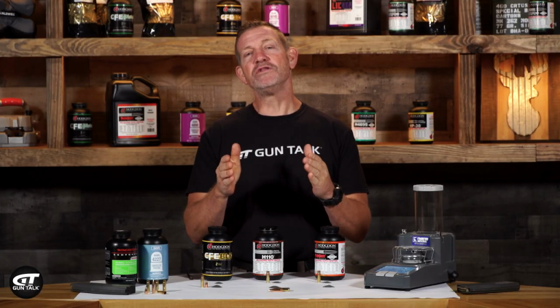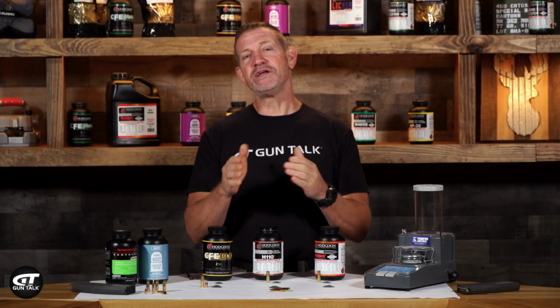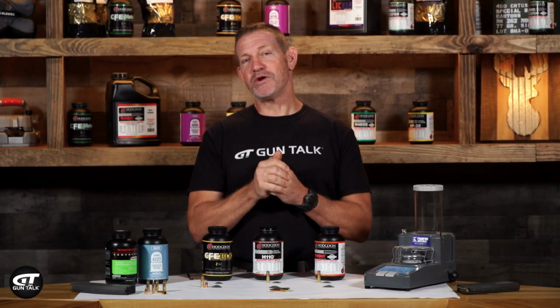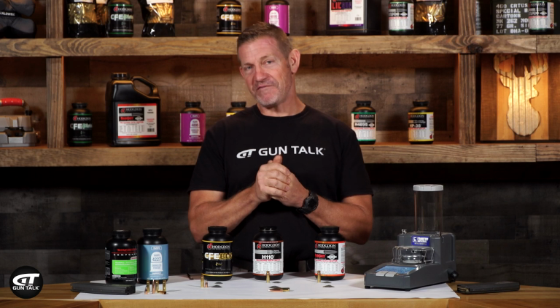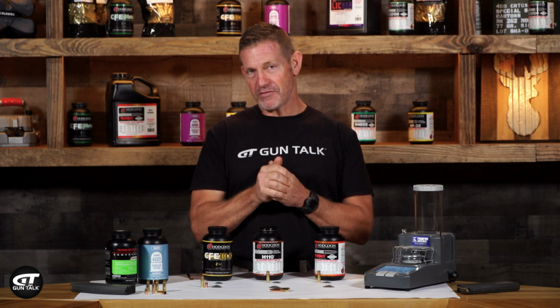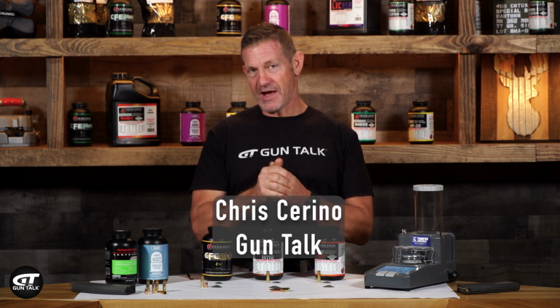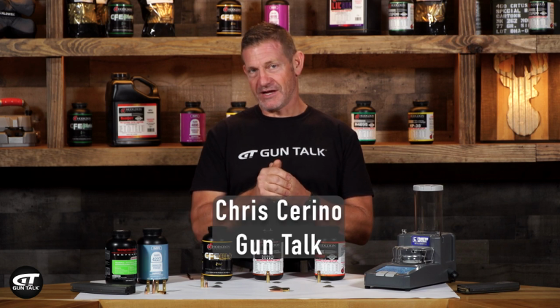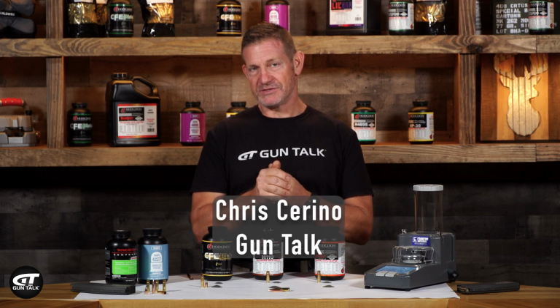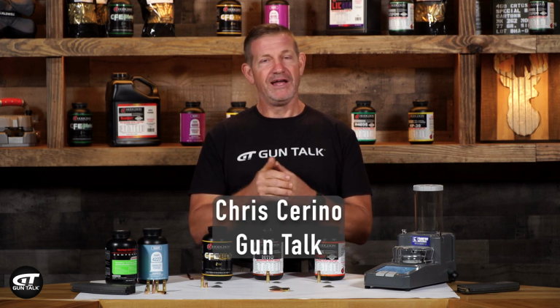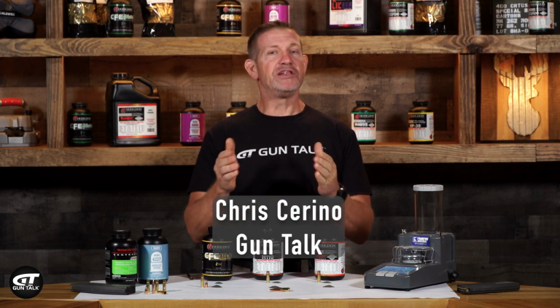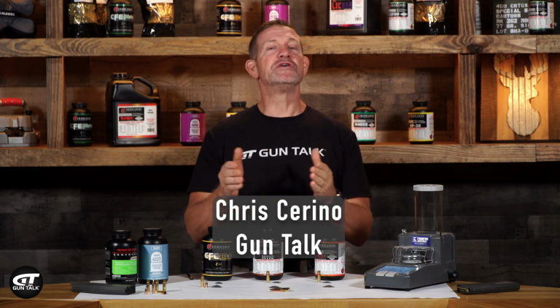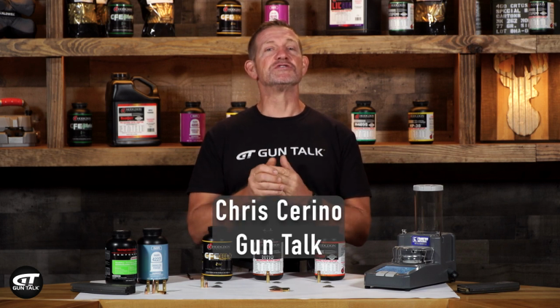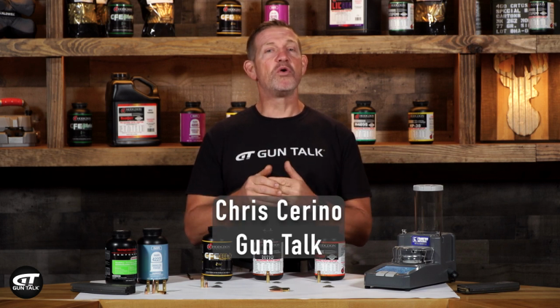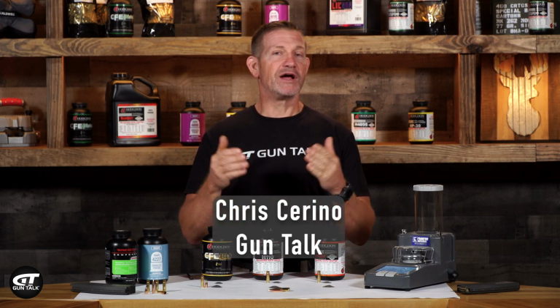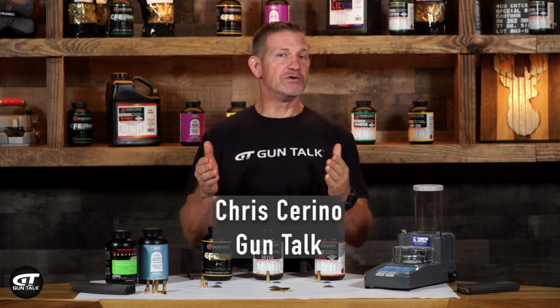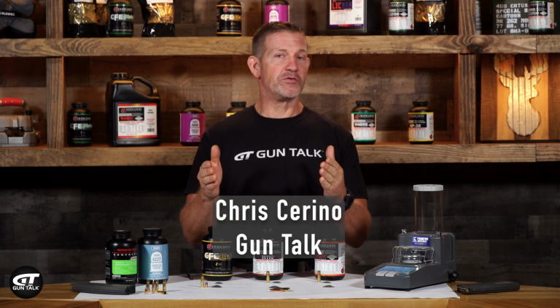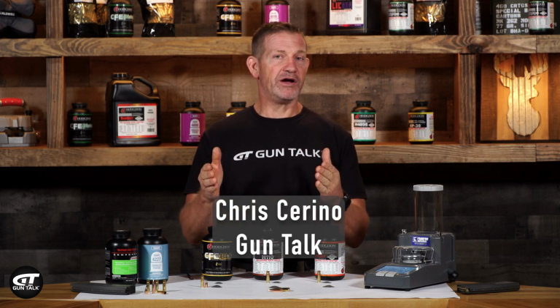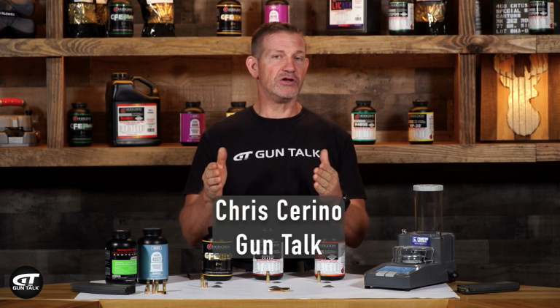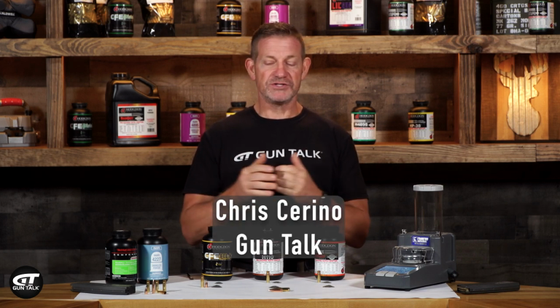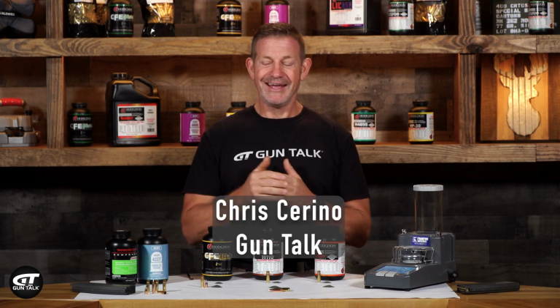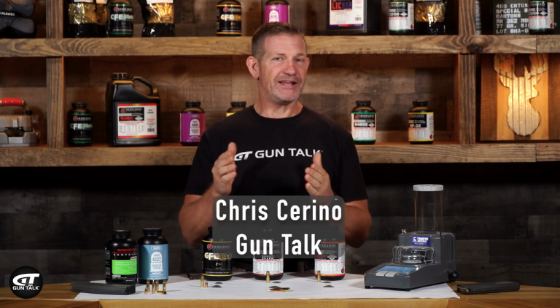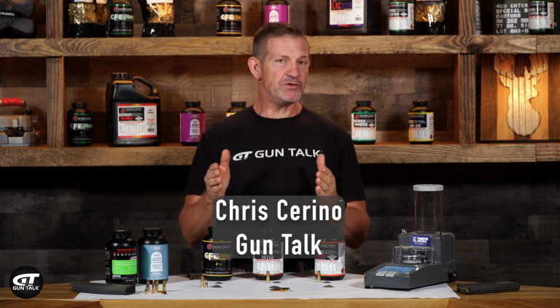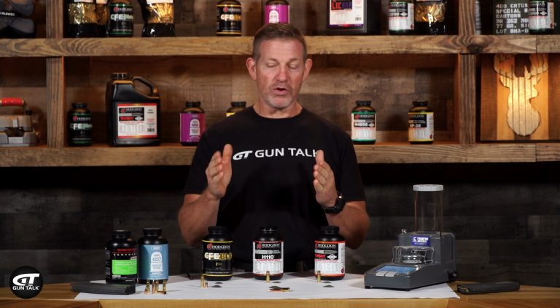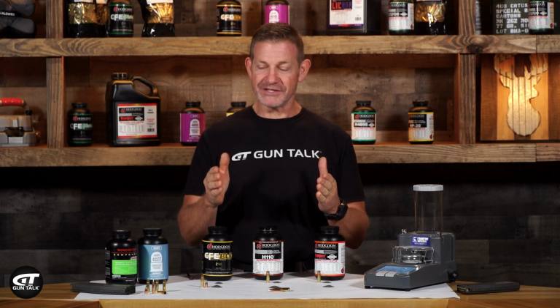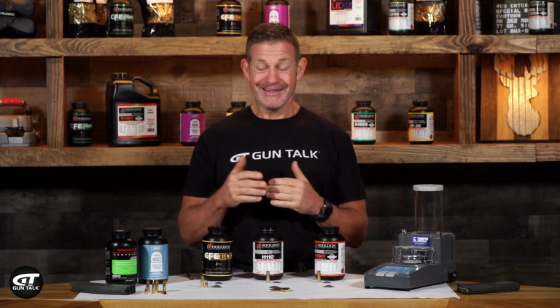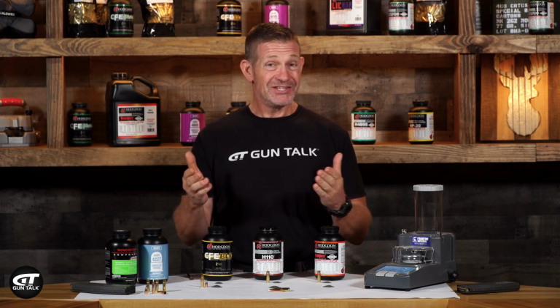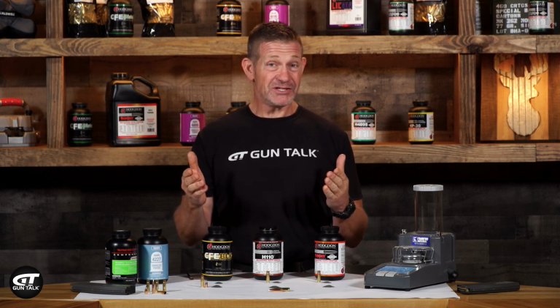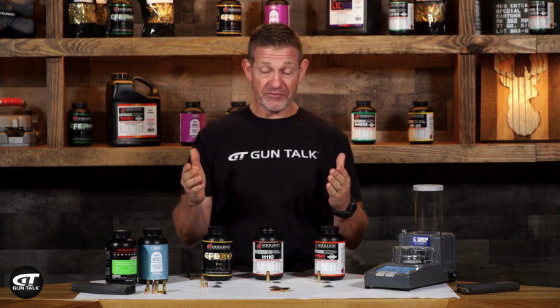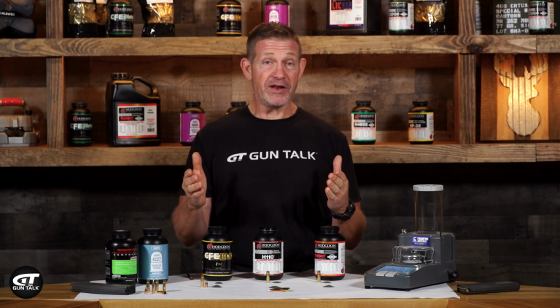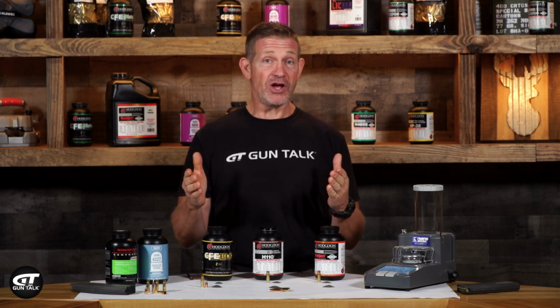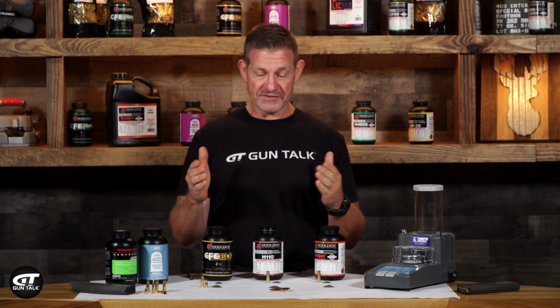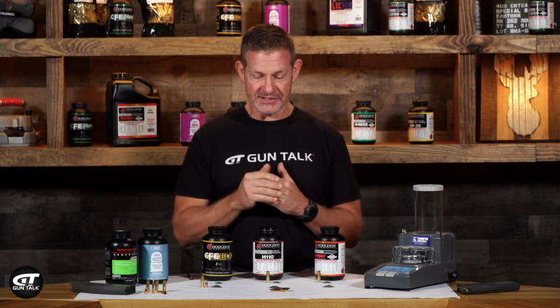Reloading is one of my favorite pastimes. I do it for sport, I do it for my hunting loads, and I do it mostly just for fun in the off-season.